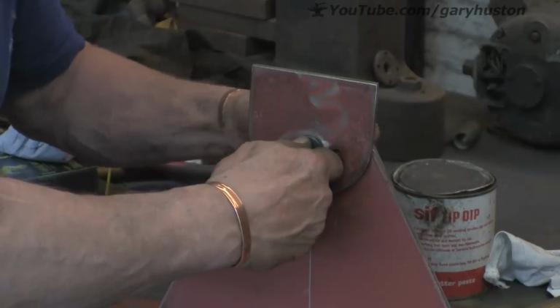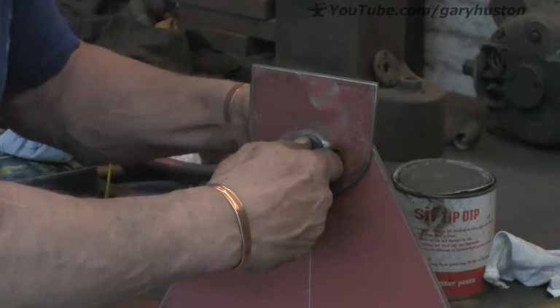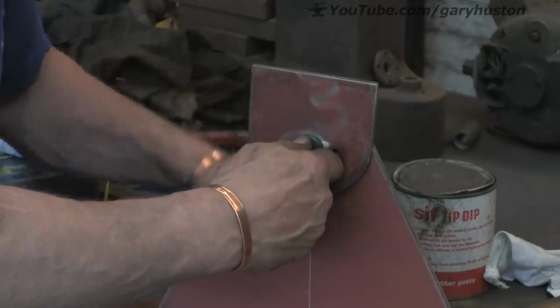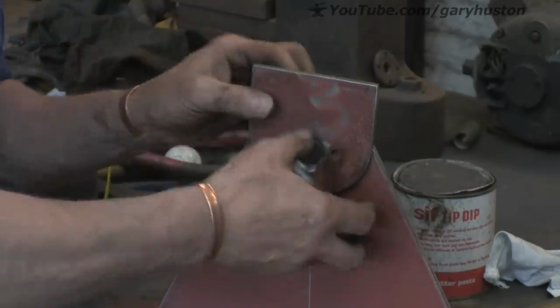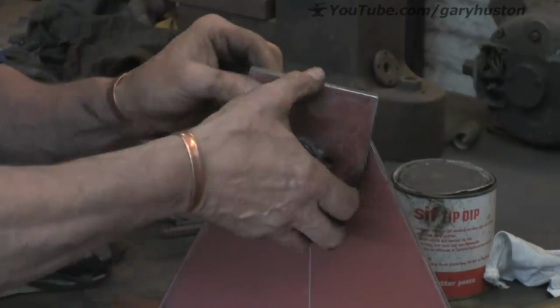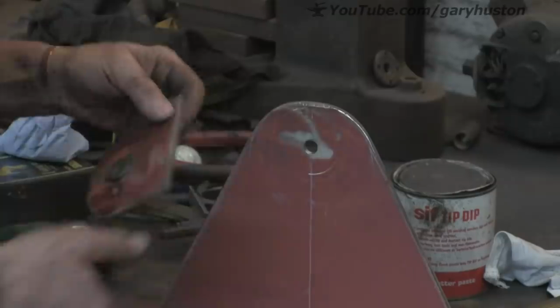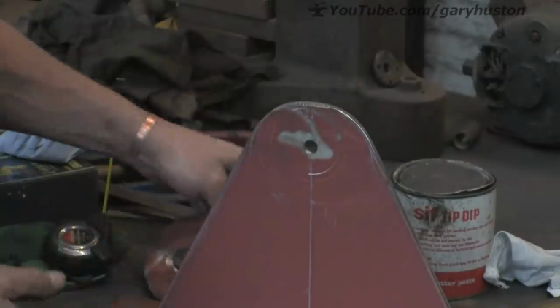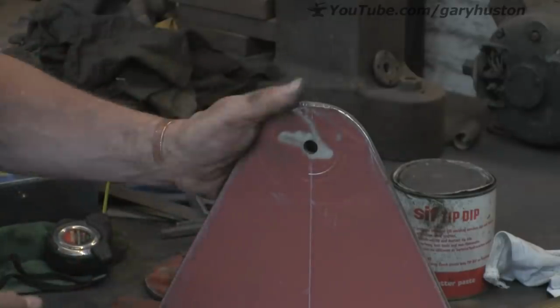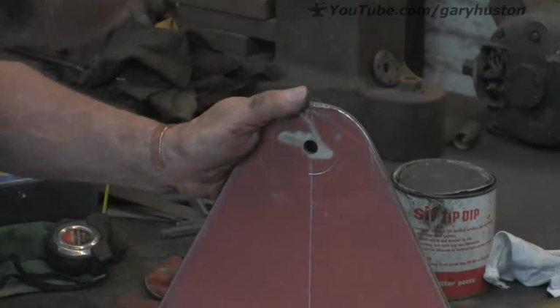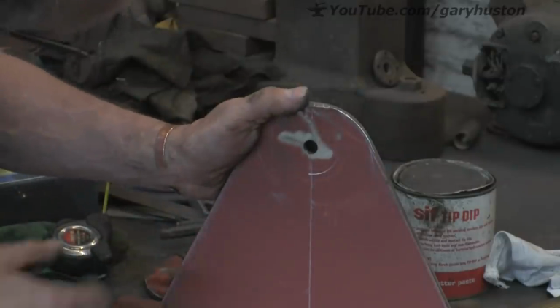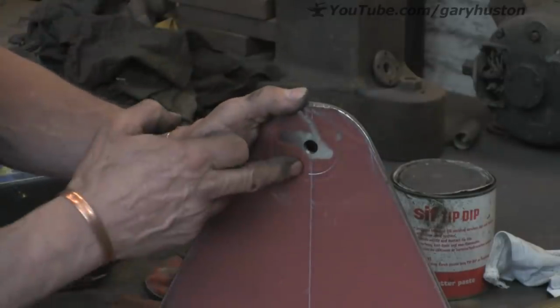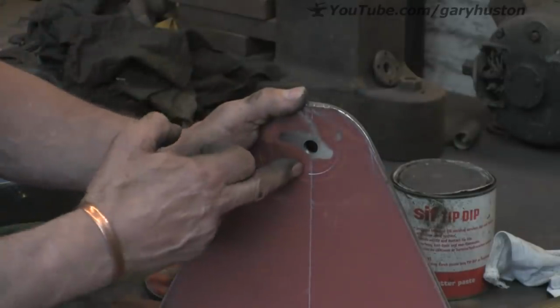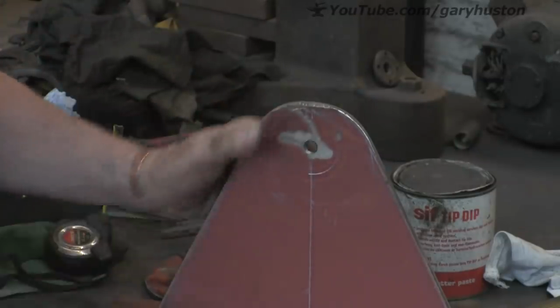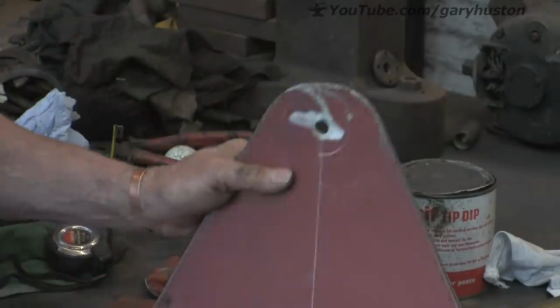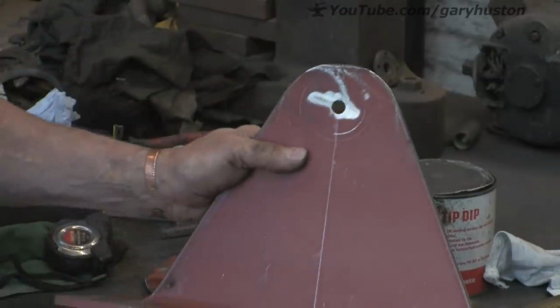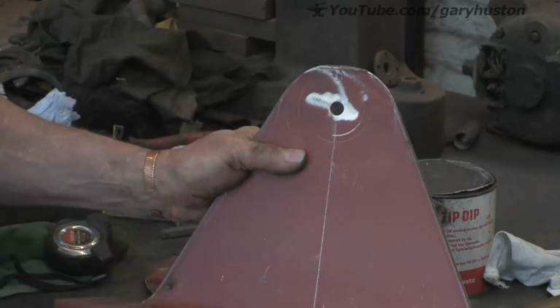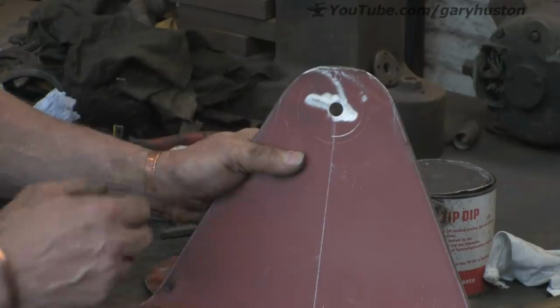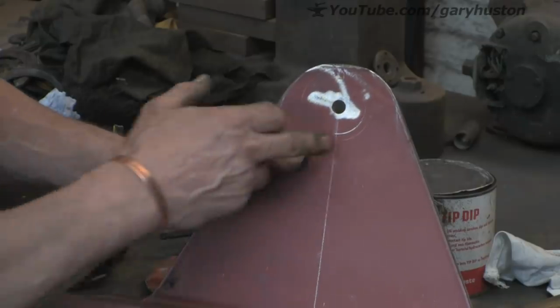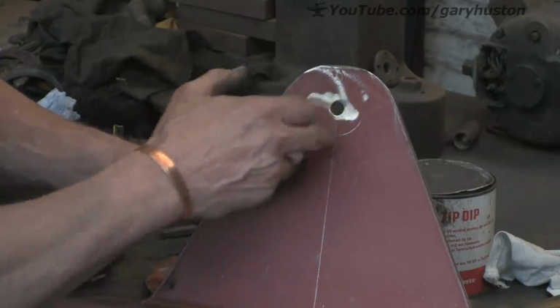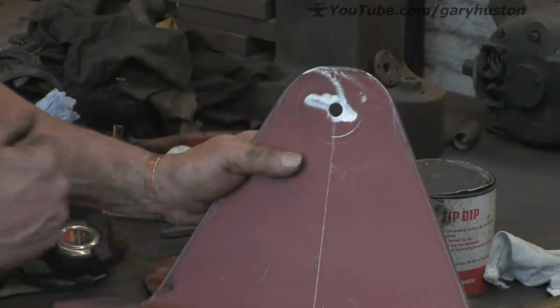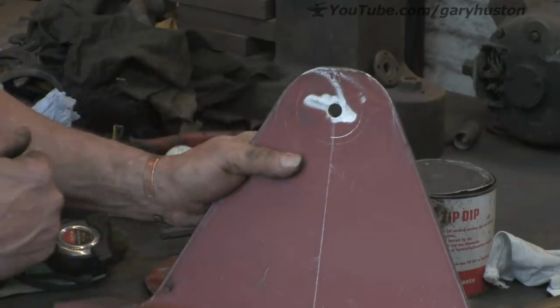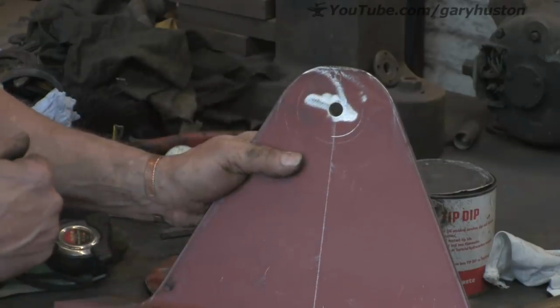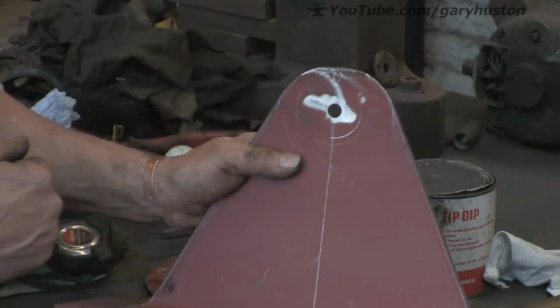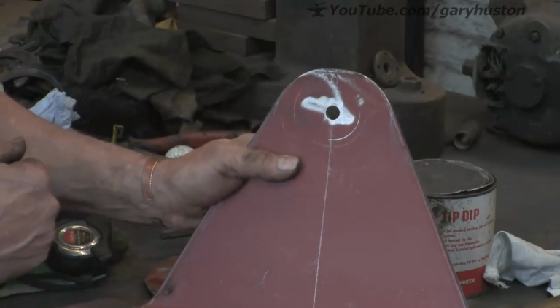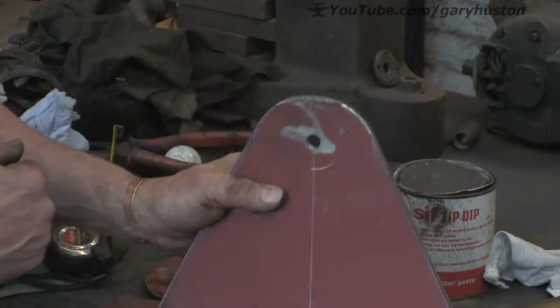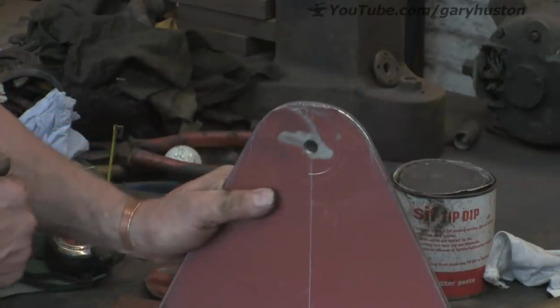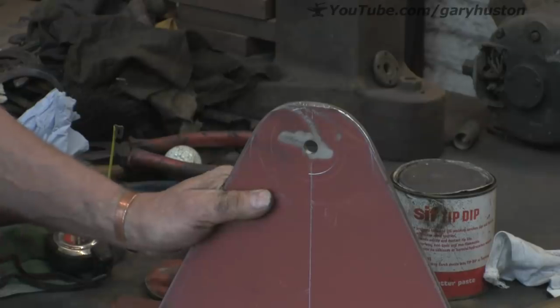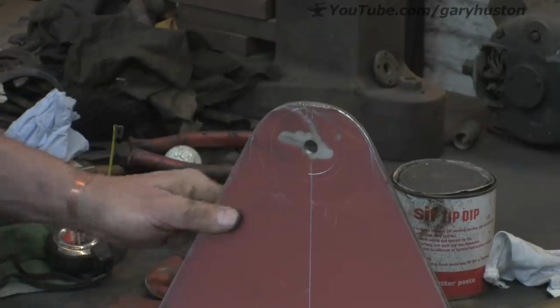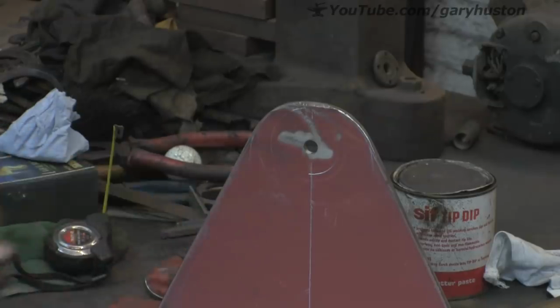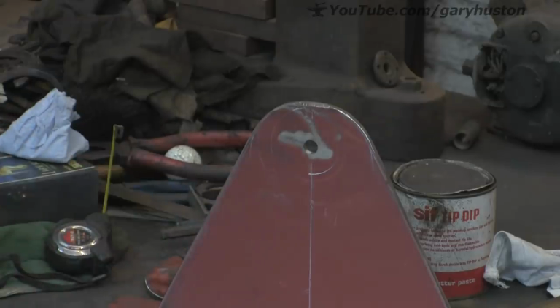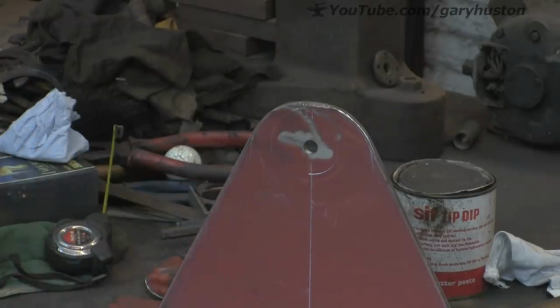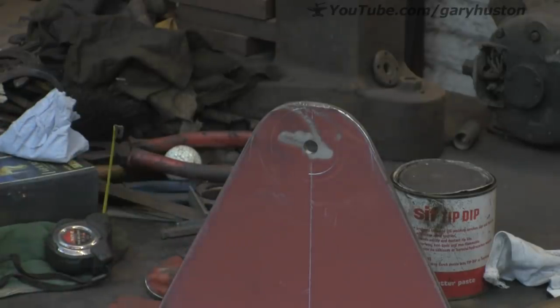Let's have a little look. Yep — look at that, perfect! So what I've got to do next is drill them and make the slot. Unfortunately that's going to have to wait until next time because I've run out of time again. Catch me on the next one.